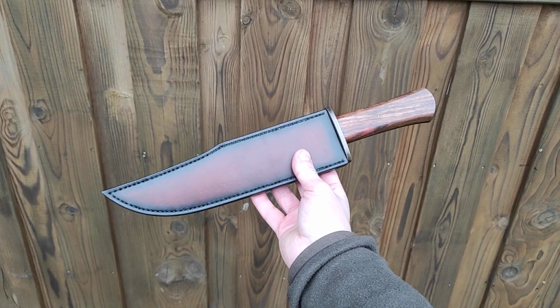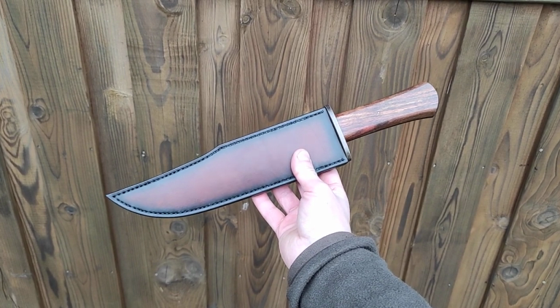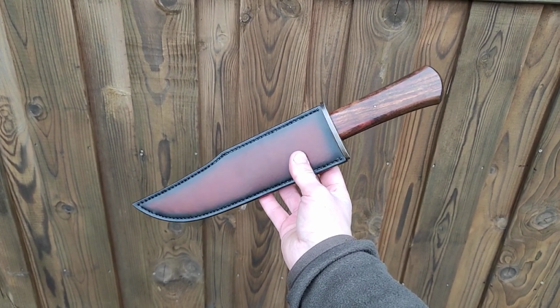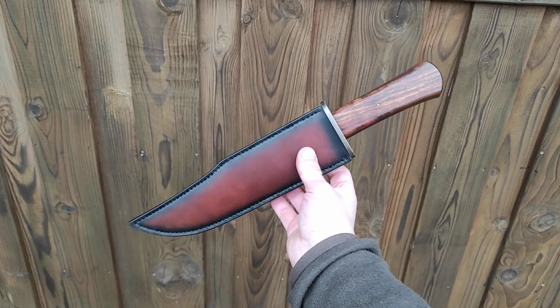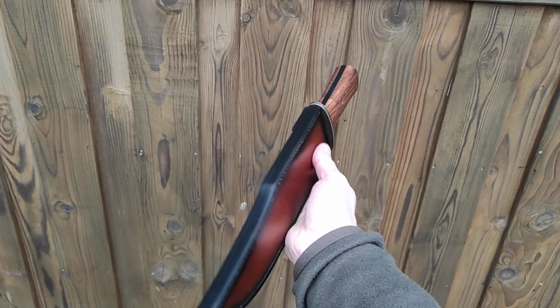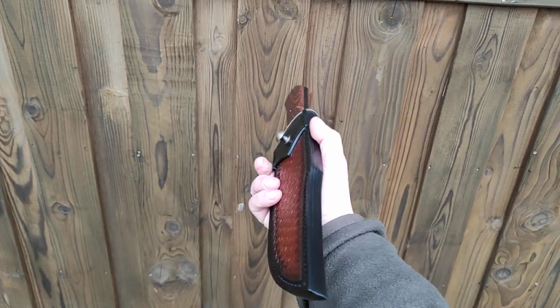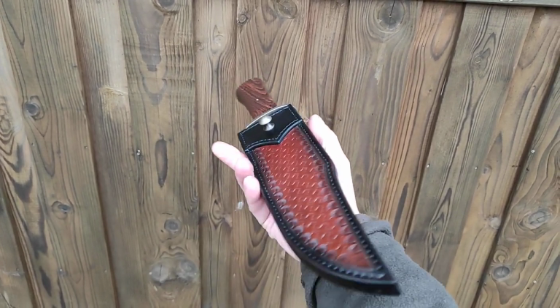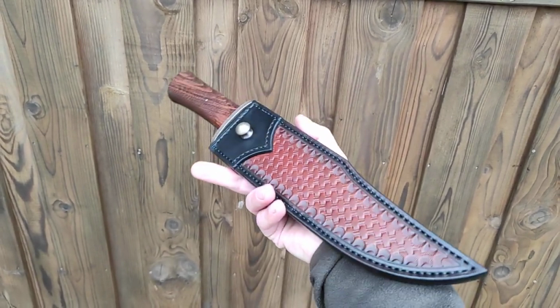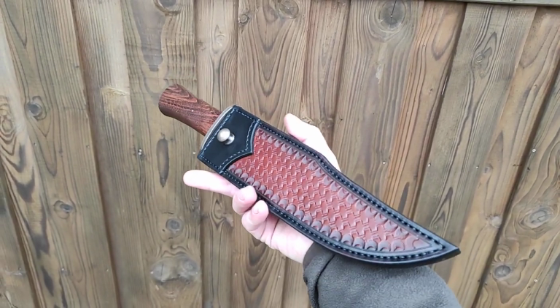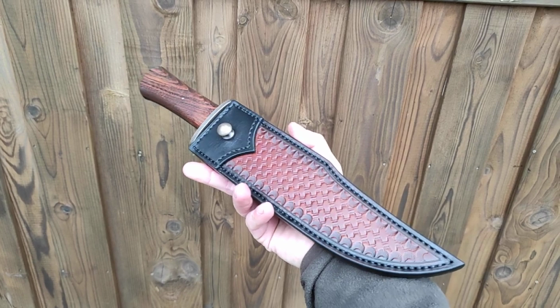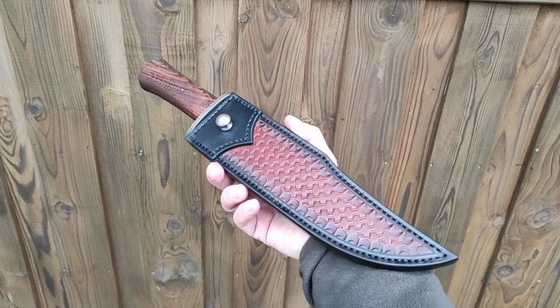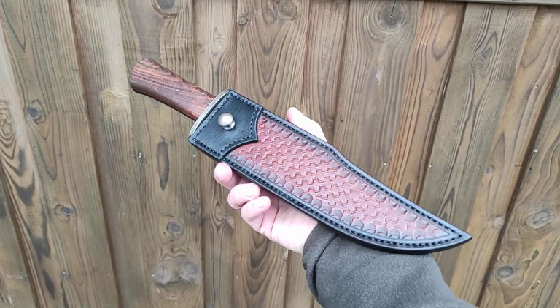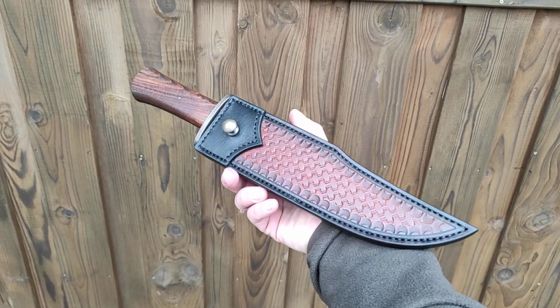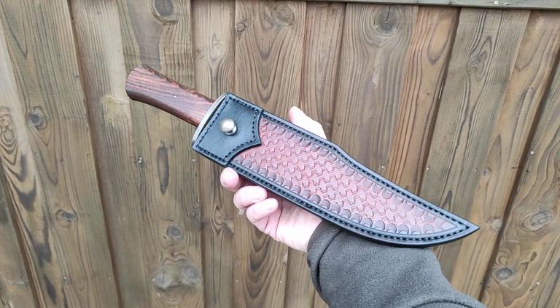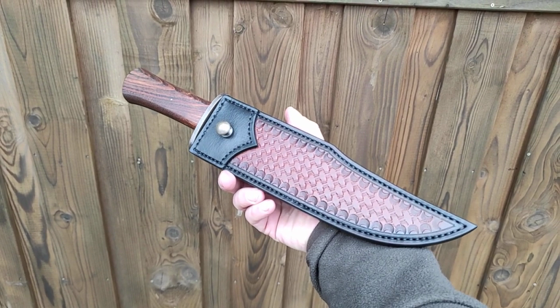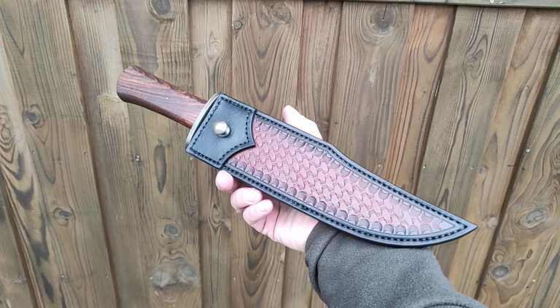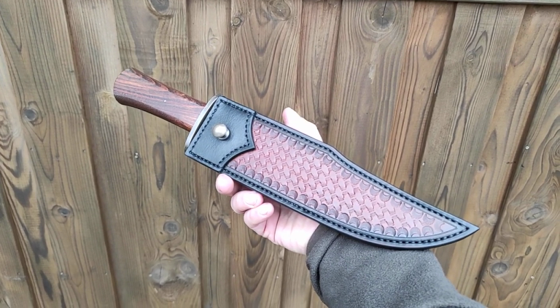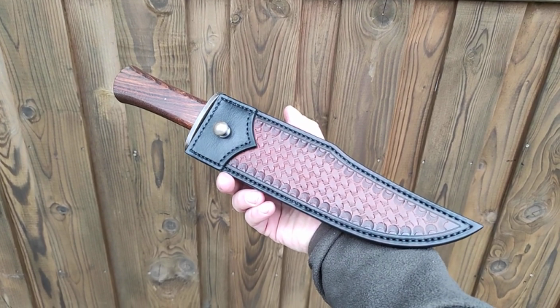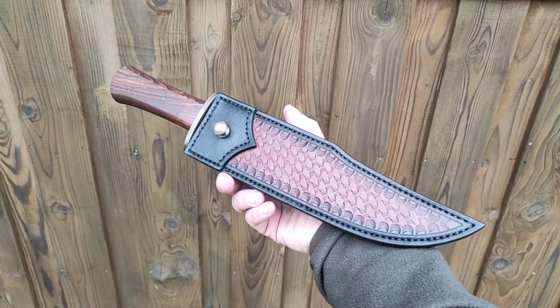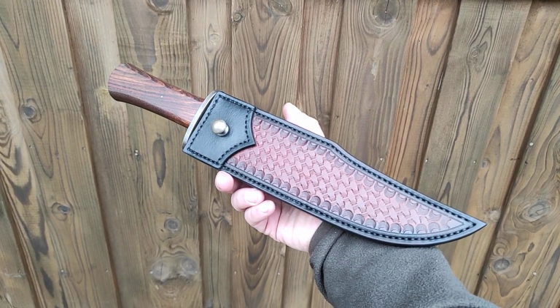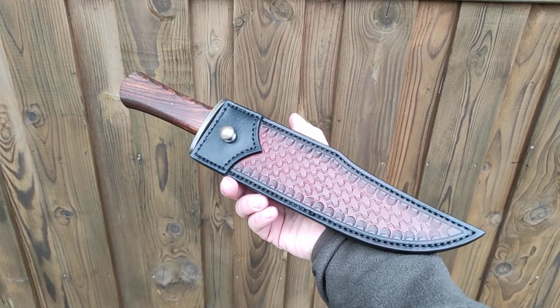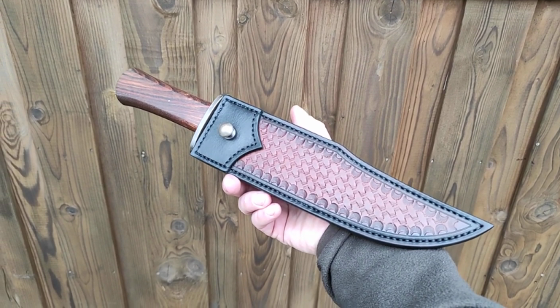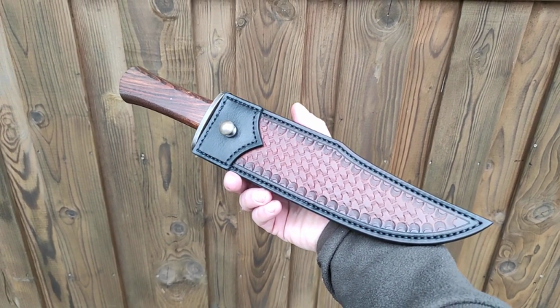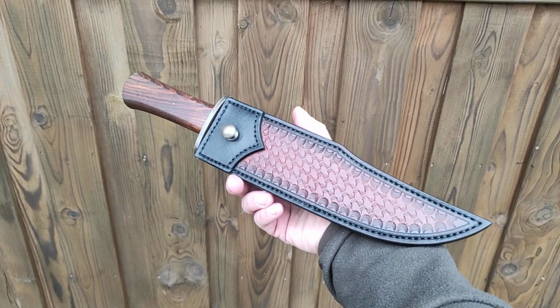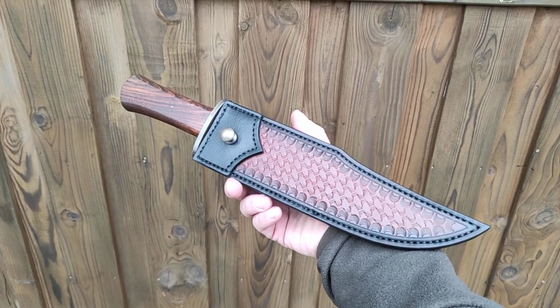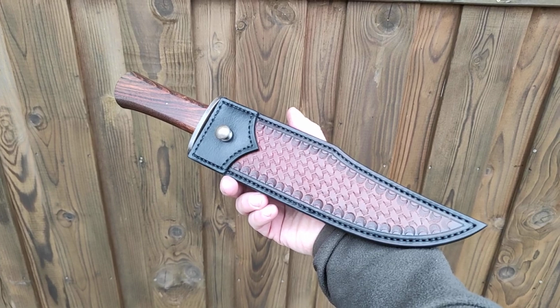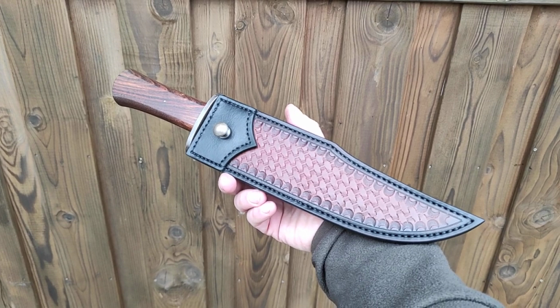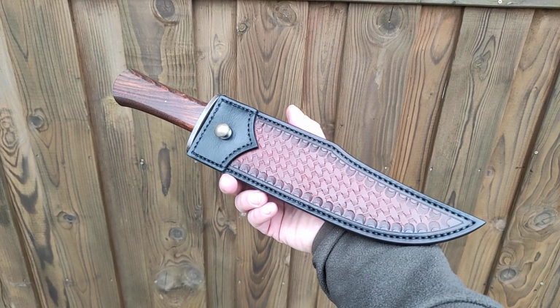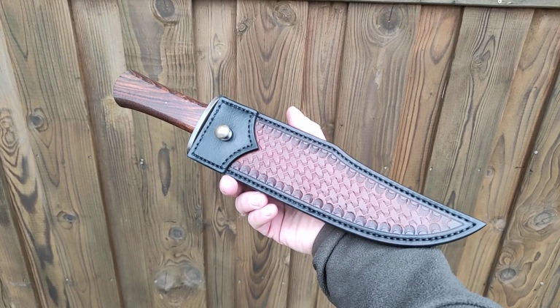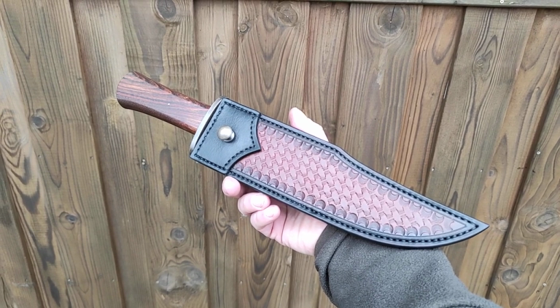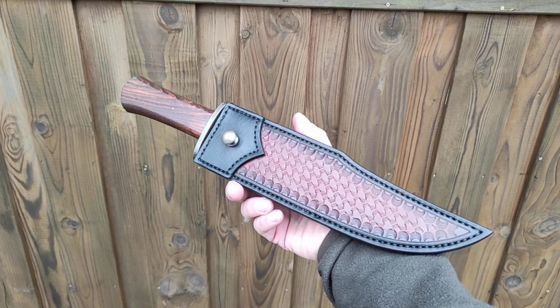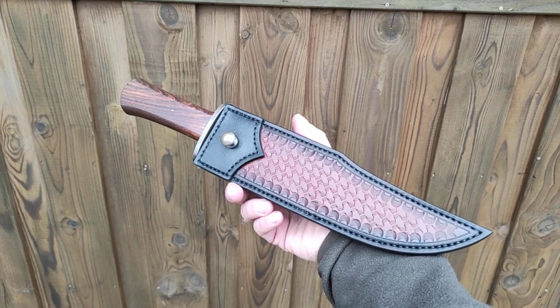I'm still hesitating to put it up for sale. Okay, that's it for now — thanks for watching and have a good one, guys. Bye.